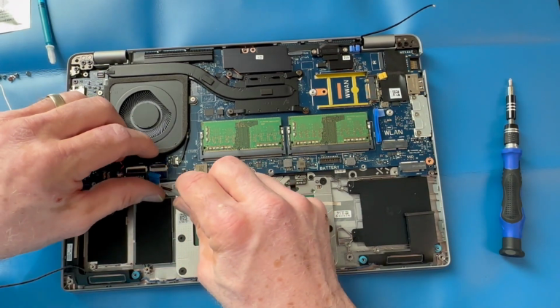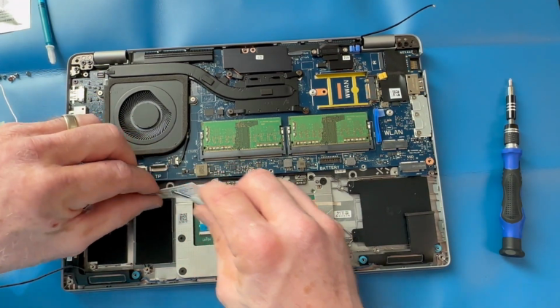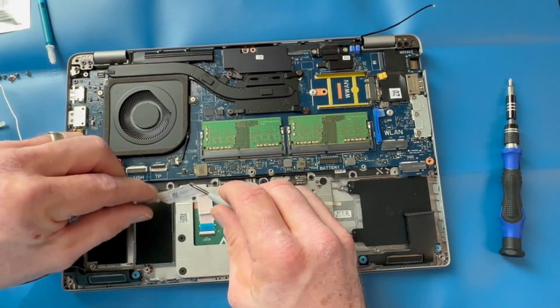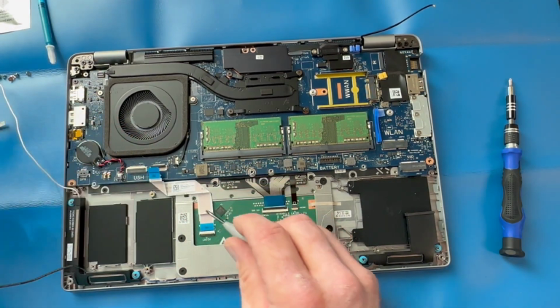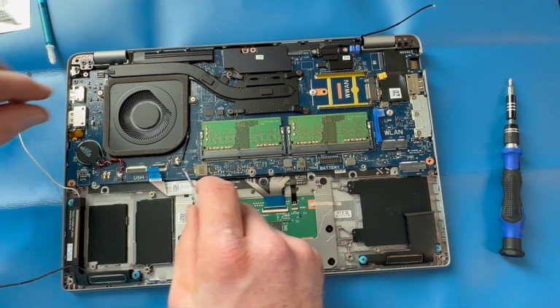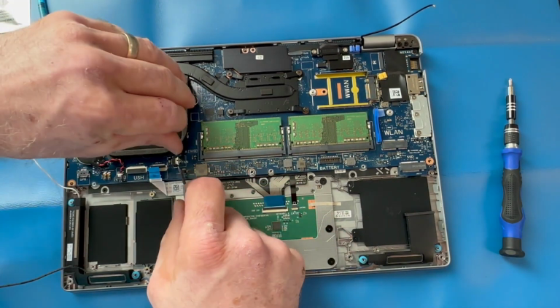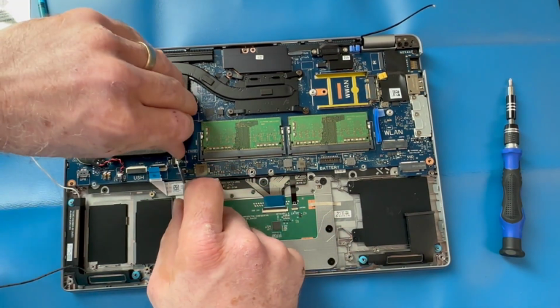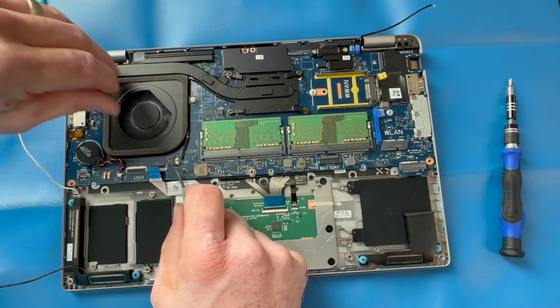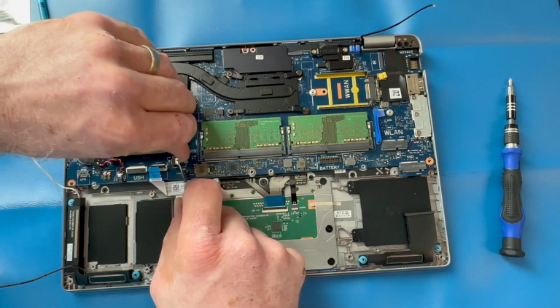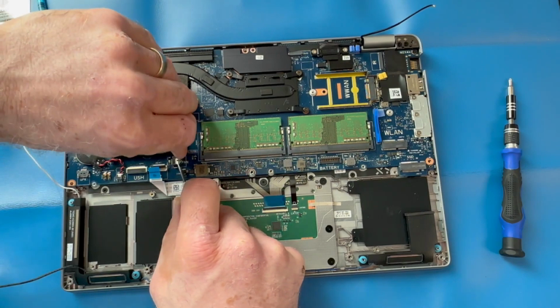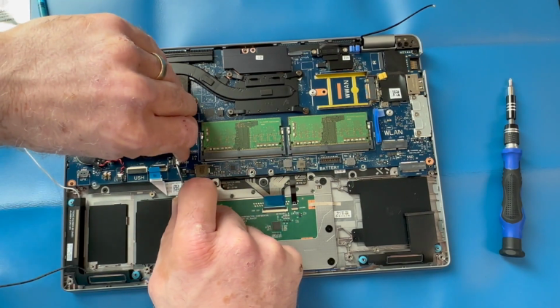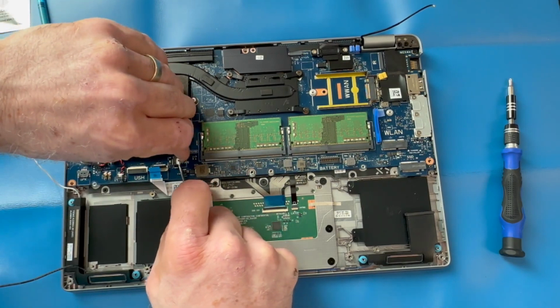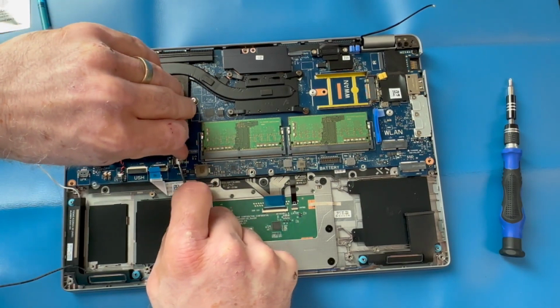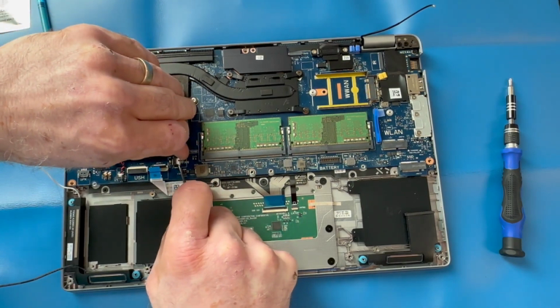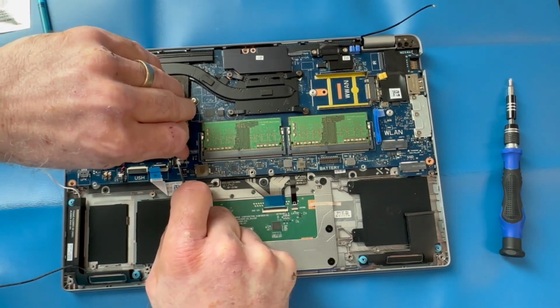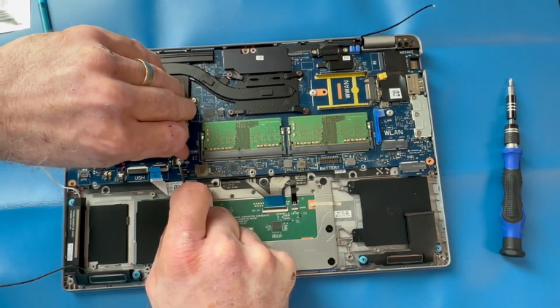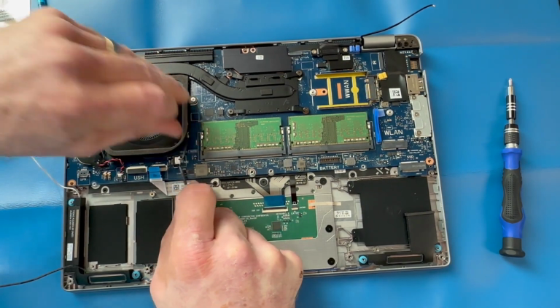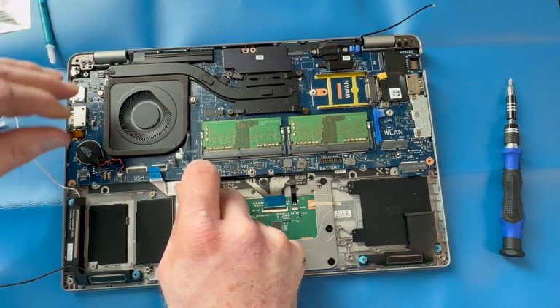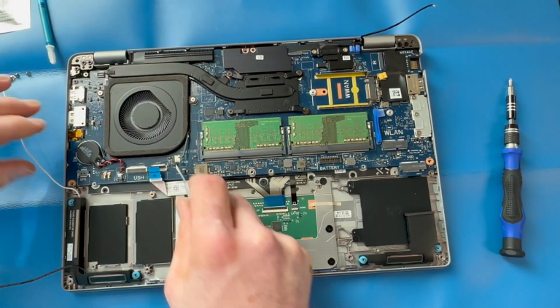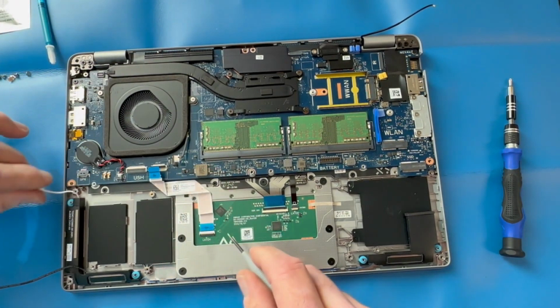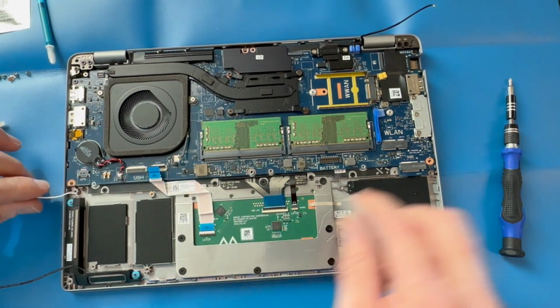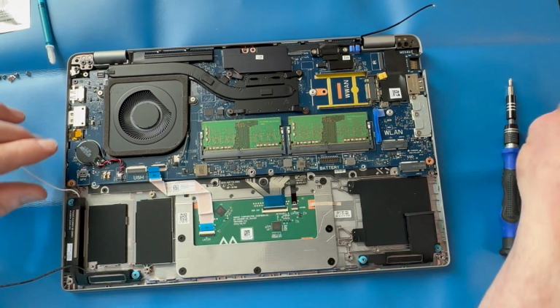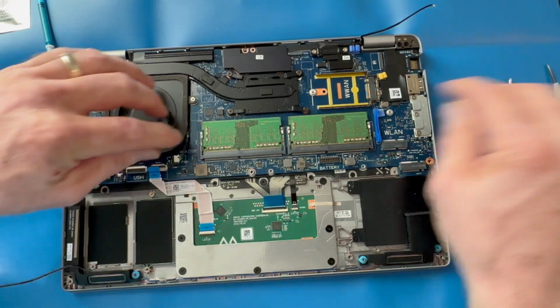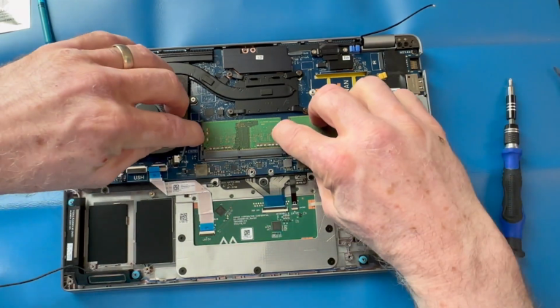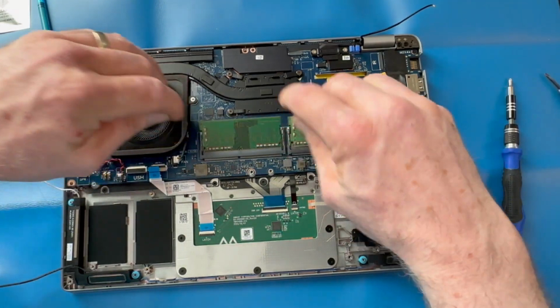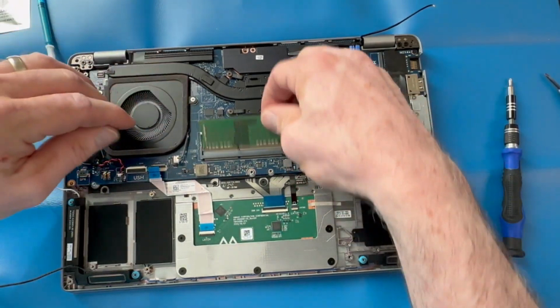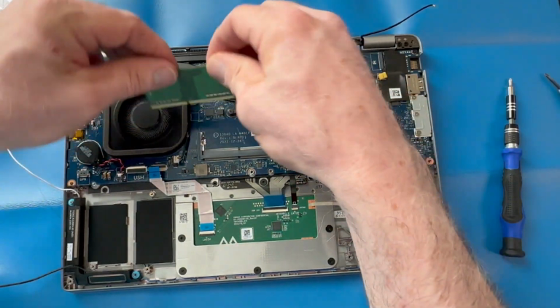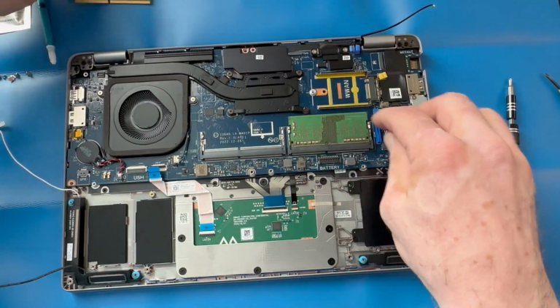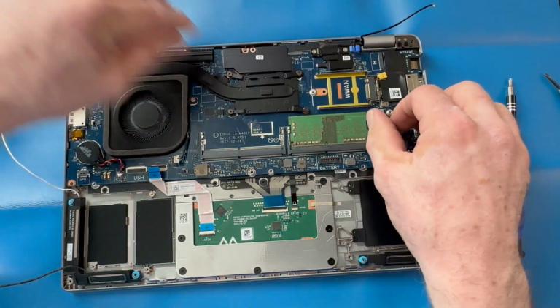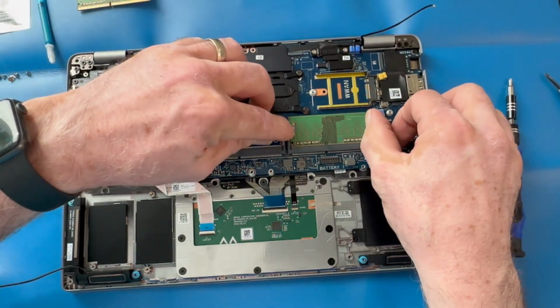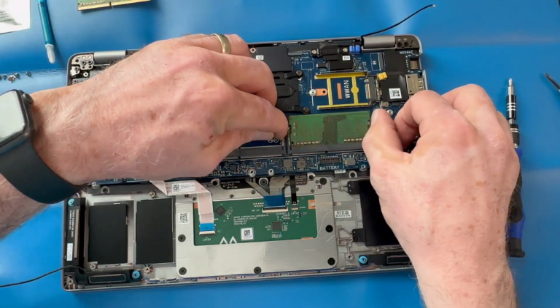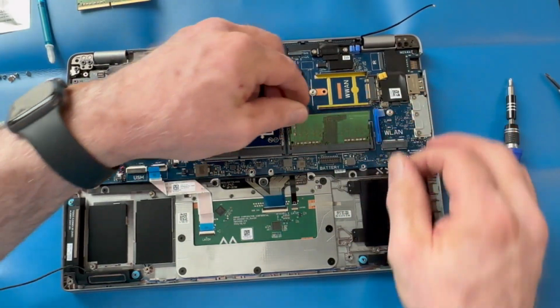Disconnect the ribbon cable from your touchpad, disconnect your fan from the motherboard, and remove your memory DIMMs.